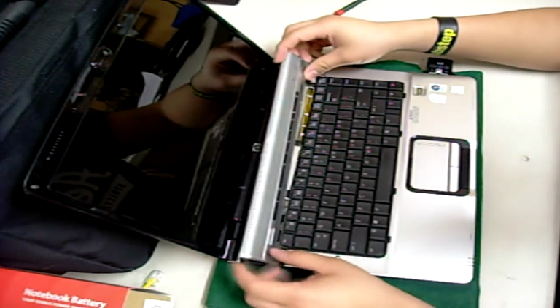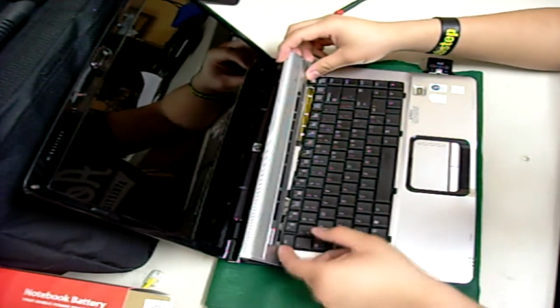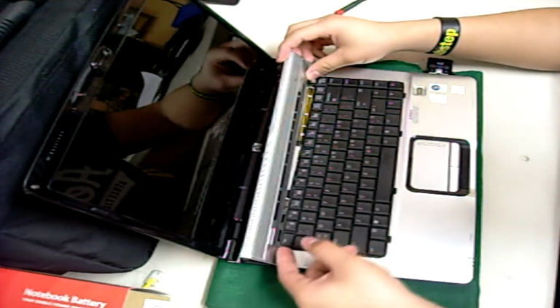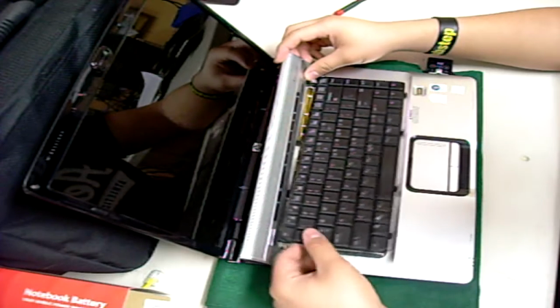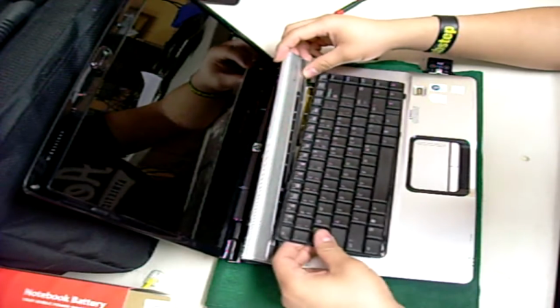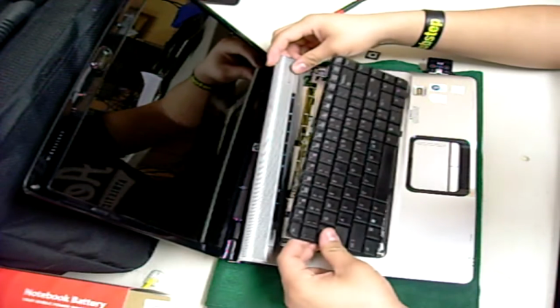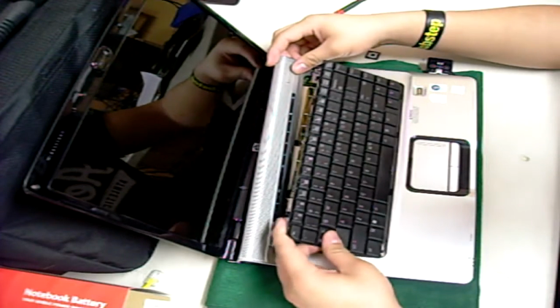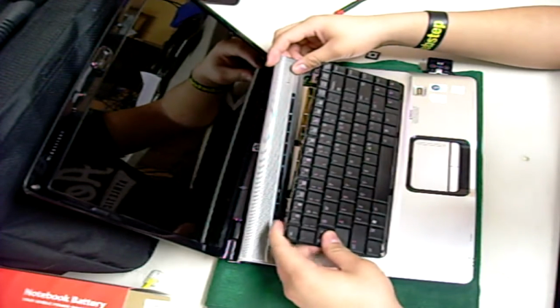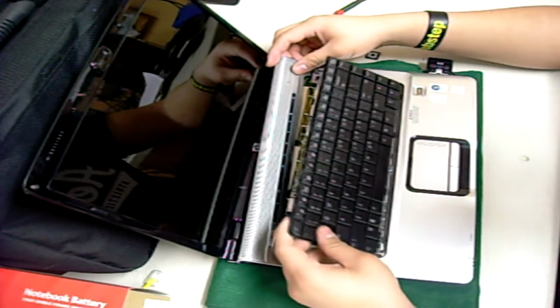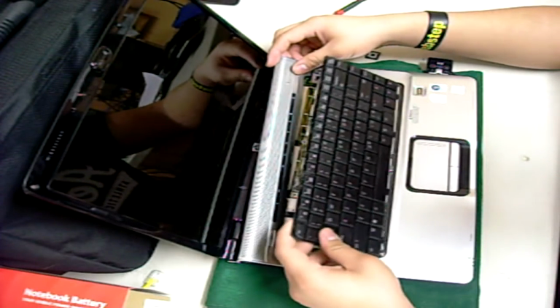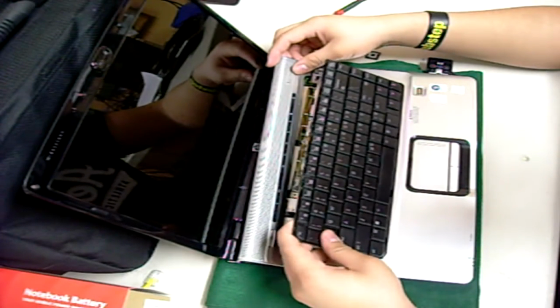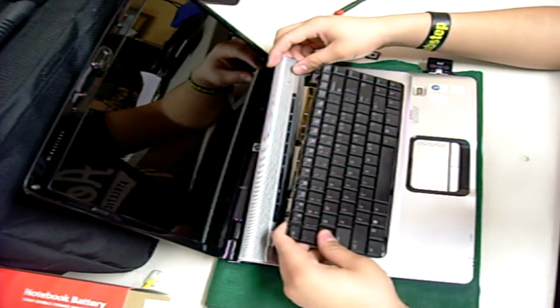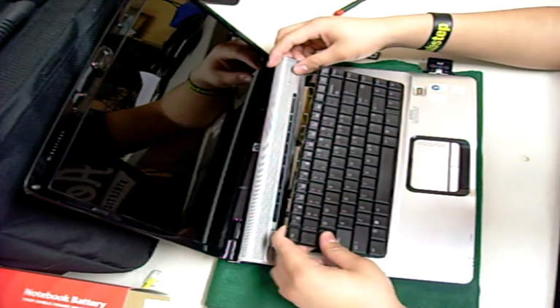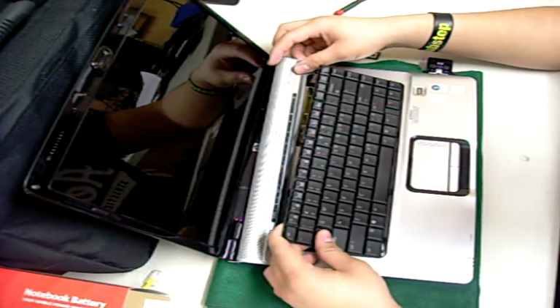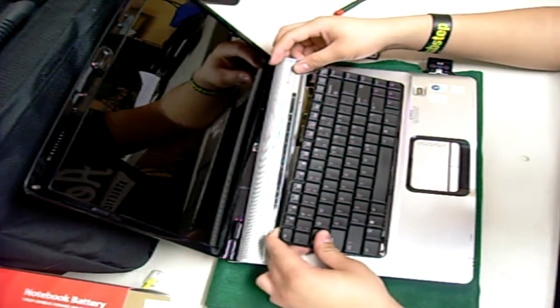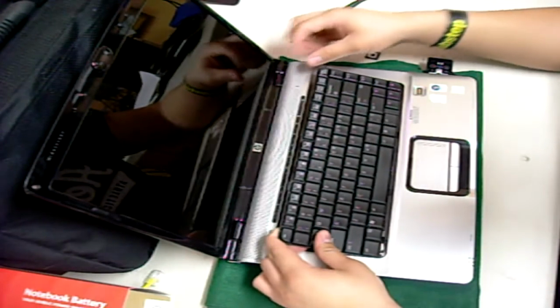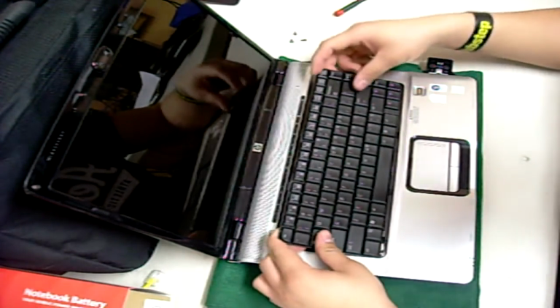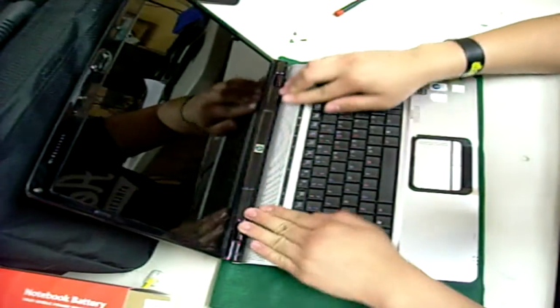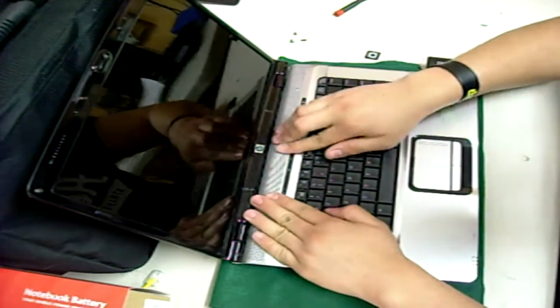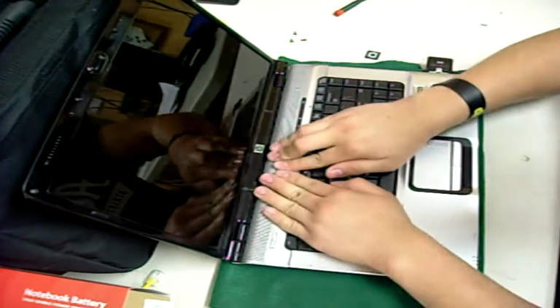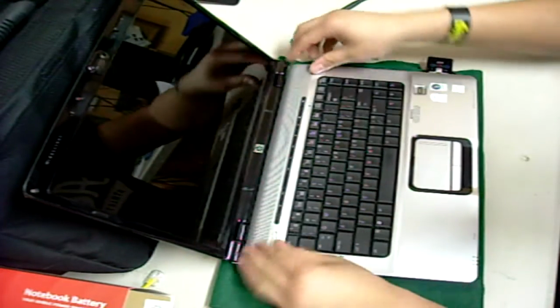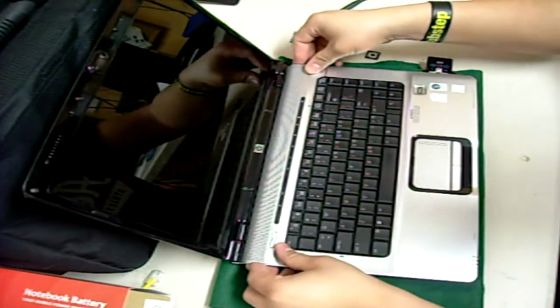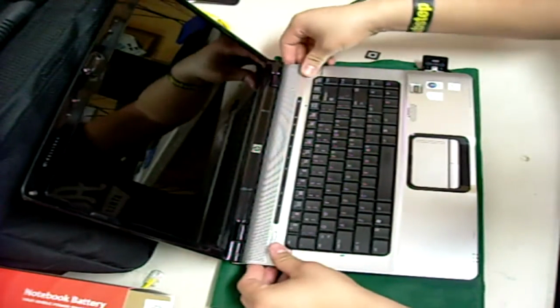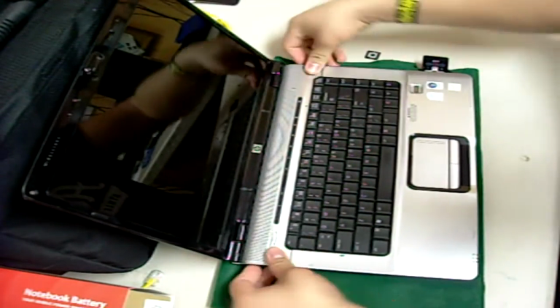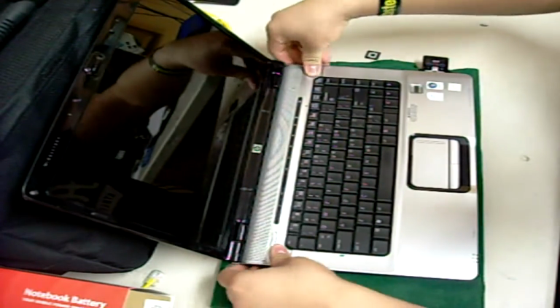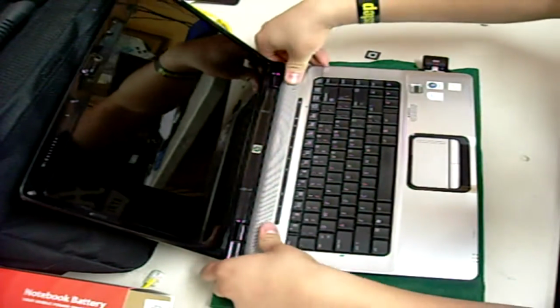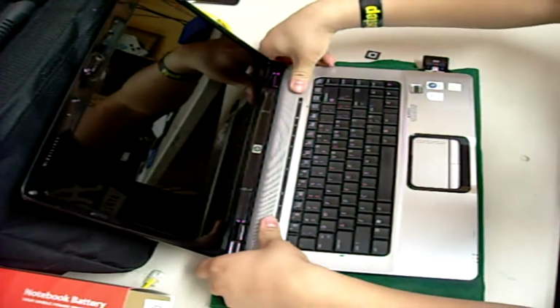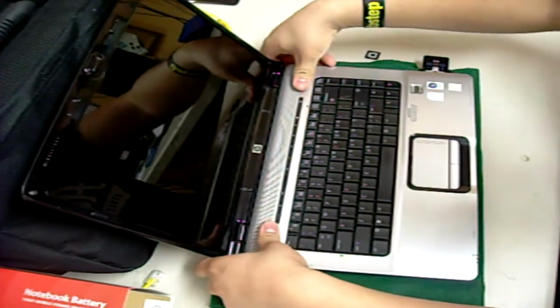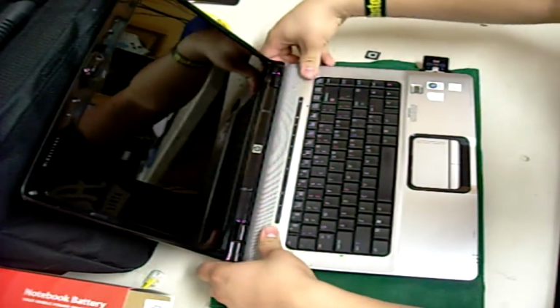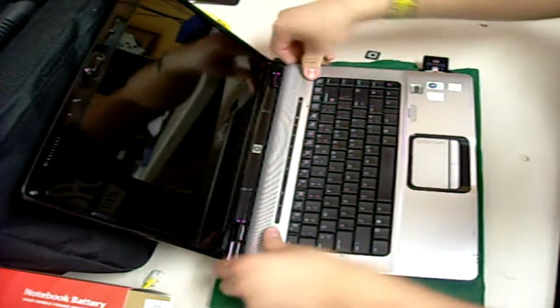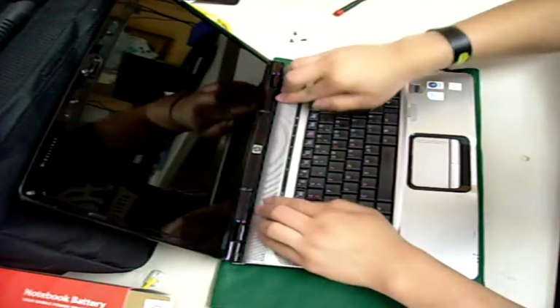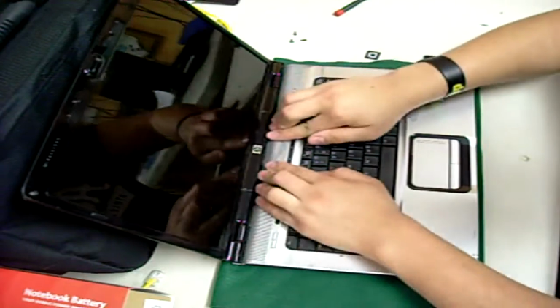Then just turn off your laptop and disconnect it from the charger. Make sure you place the keyboard in right. Then put the front panel back in. Slide your fingers all across it until you hear clicking, snapping, or cracking noises — this will let you know that it is put on right.